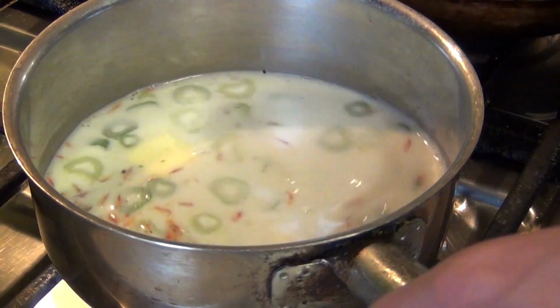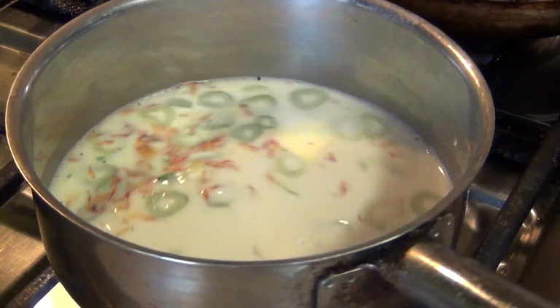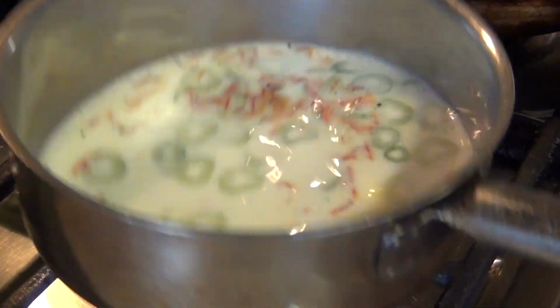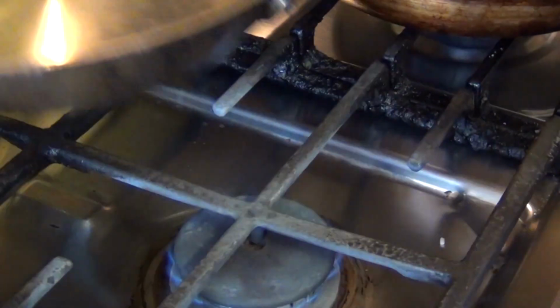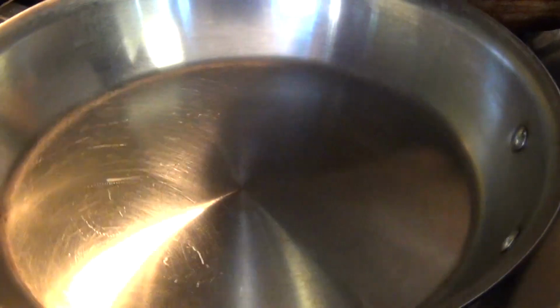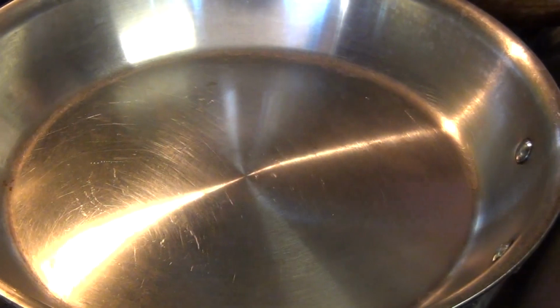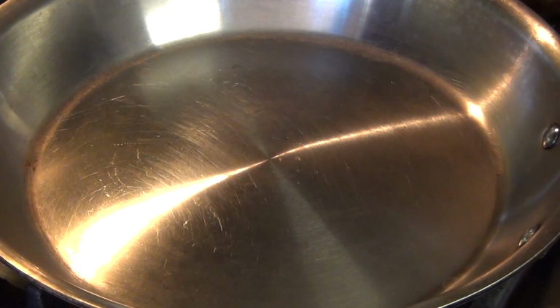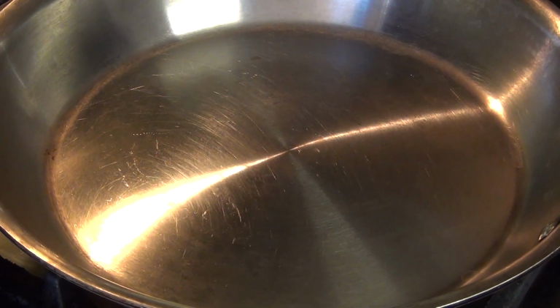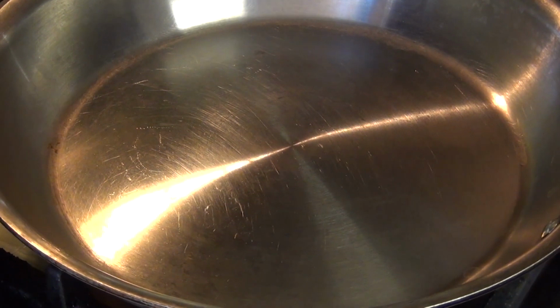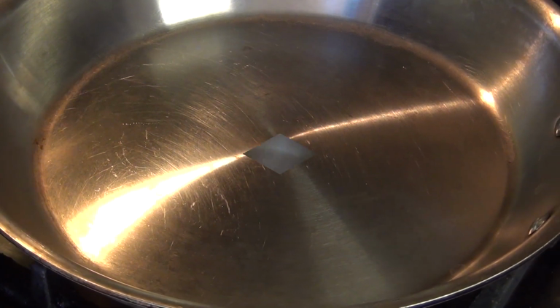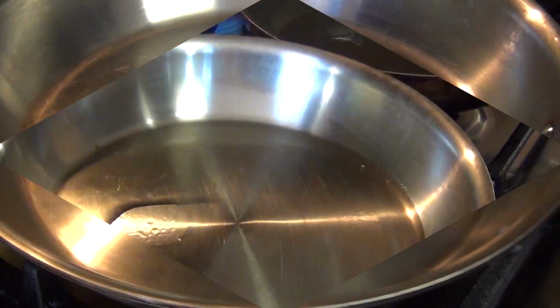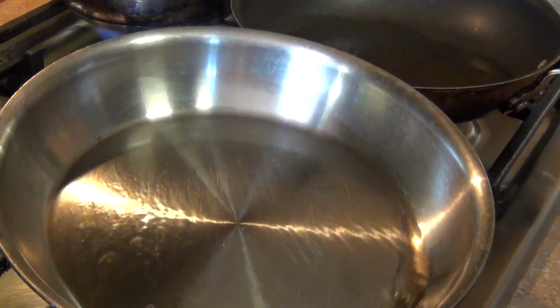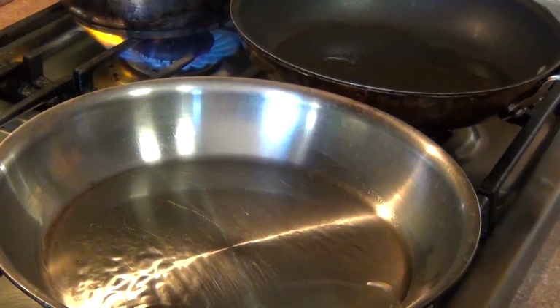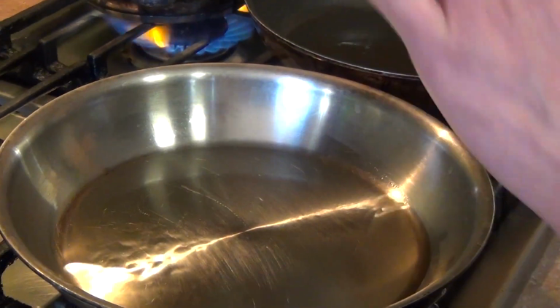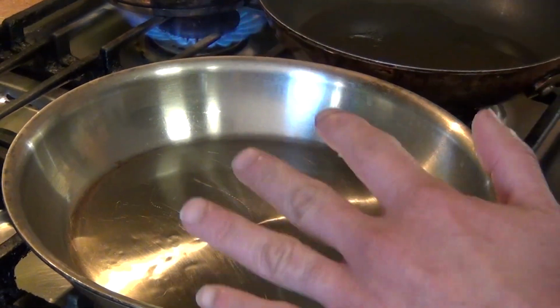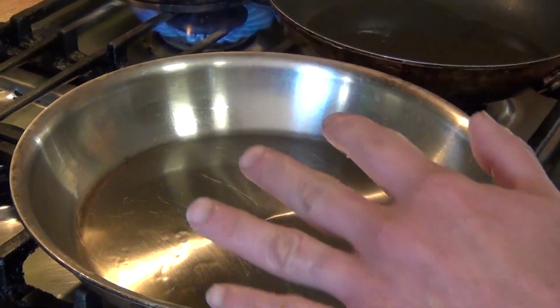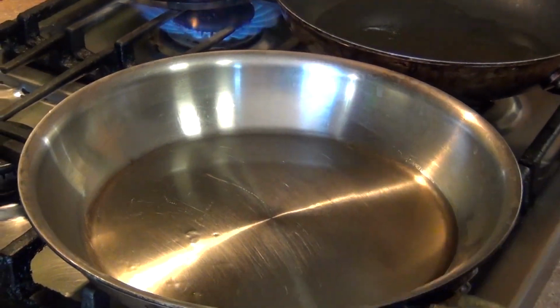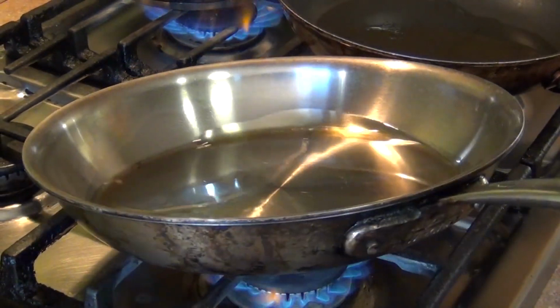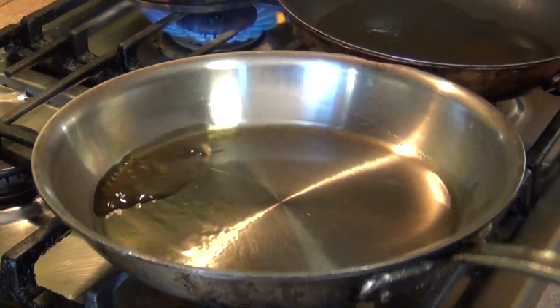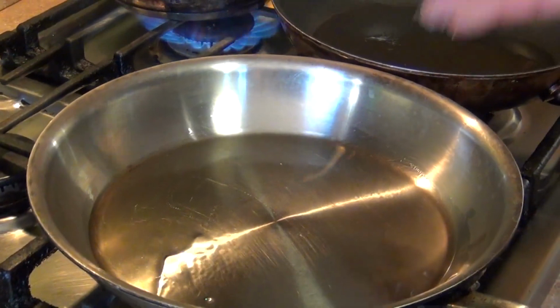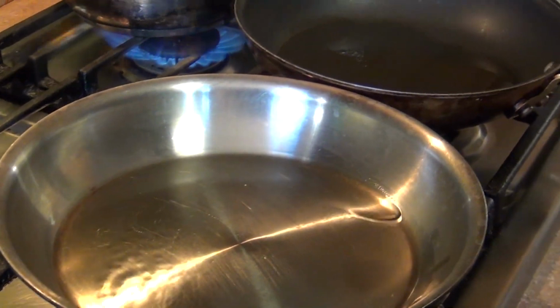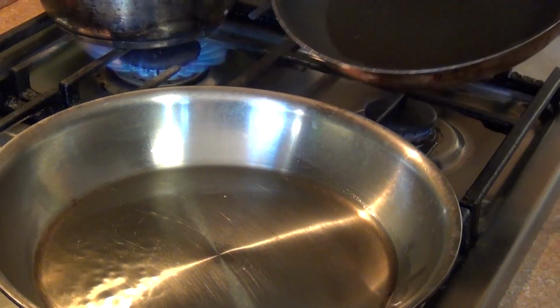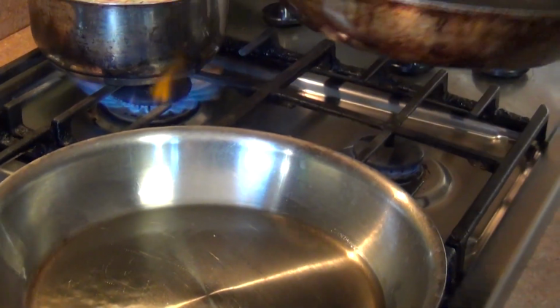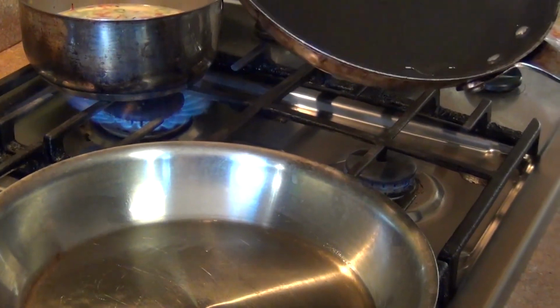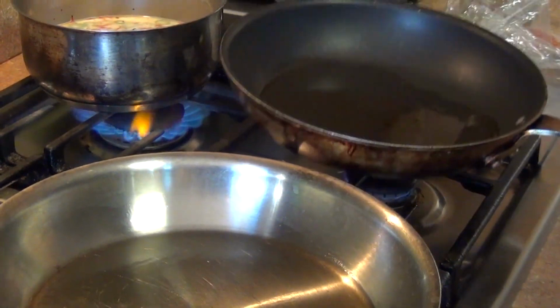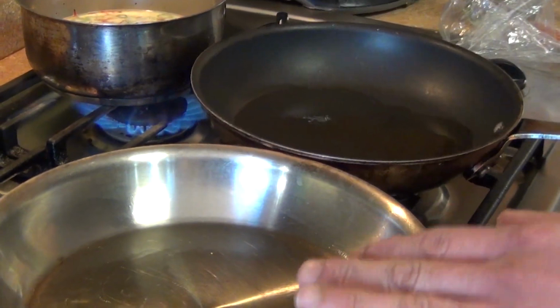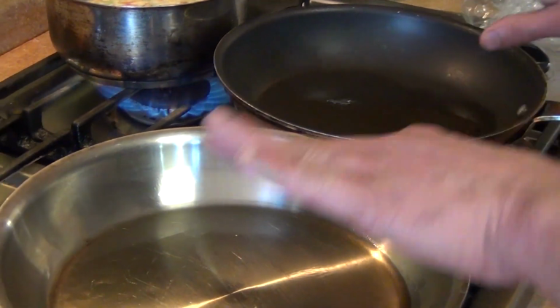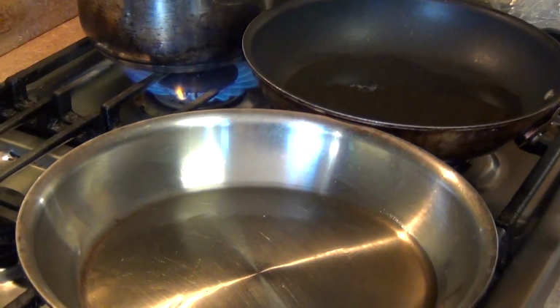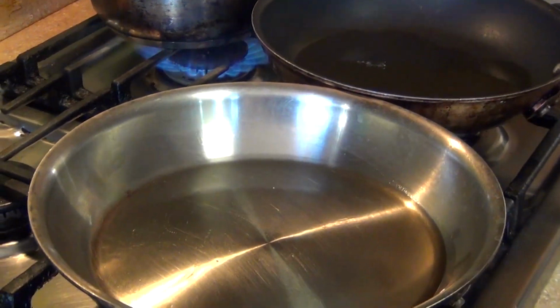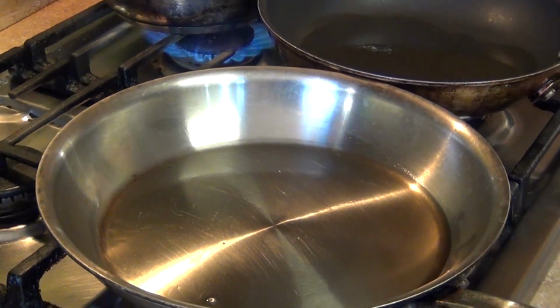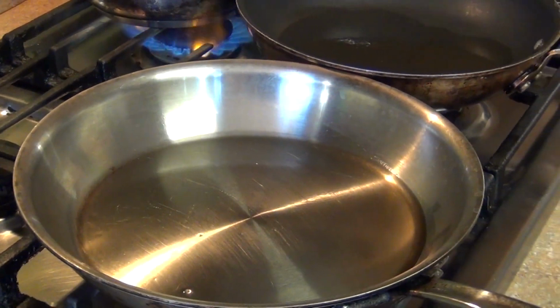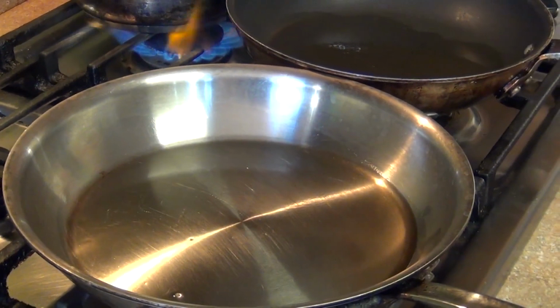So let's do our fish. We are going to add some avocado oil in a hot pan, same here with the other. We are going to cook them separately so that way you can see the difference between each fish.